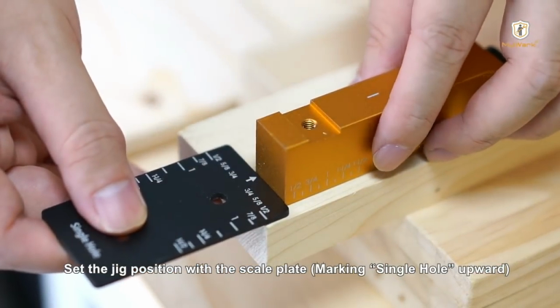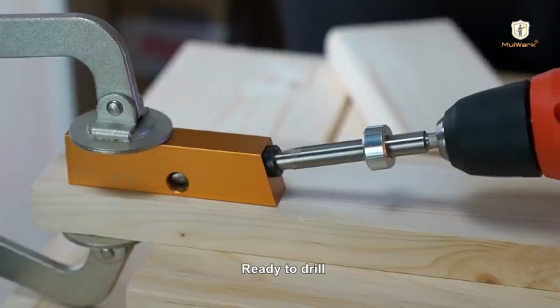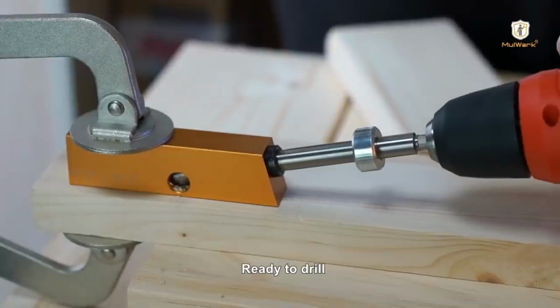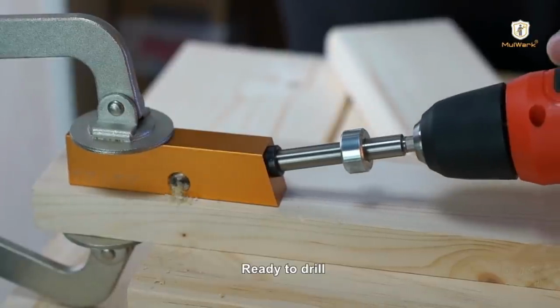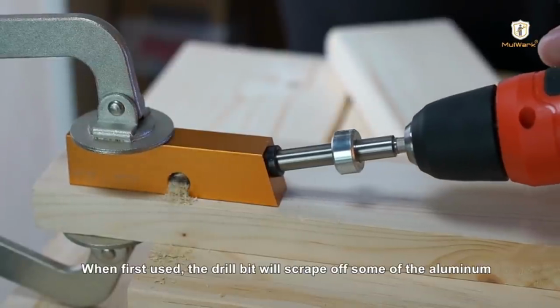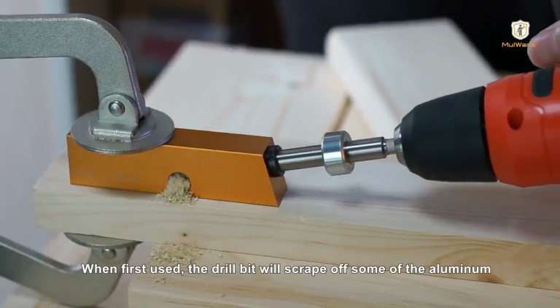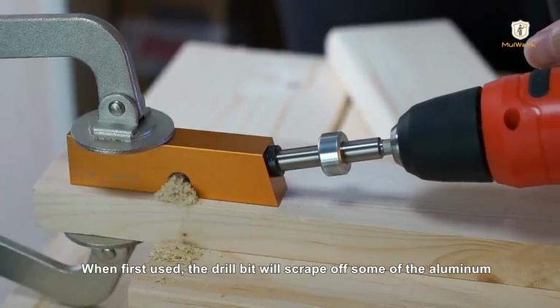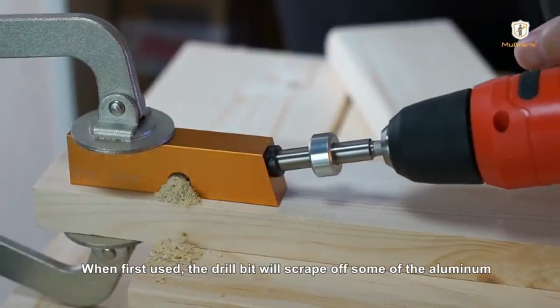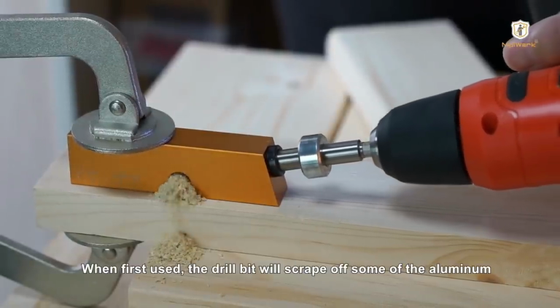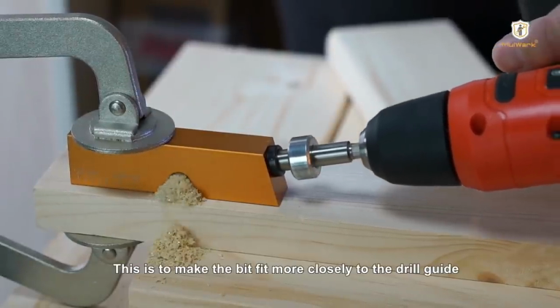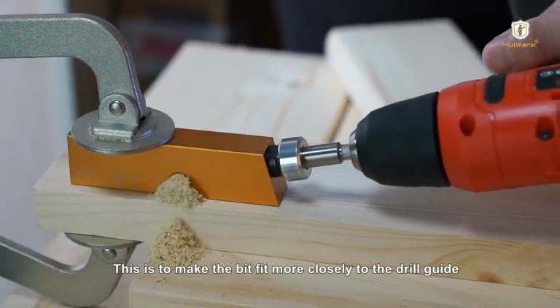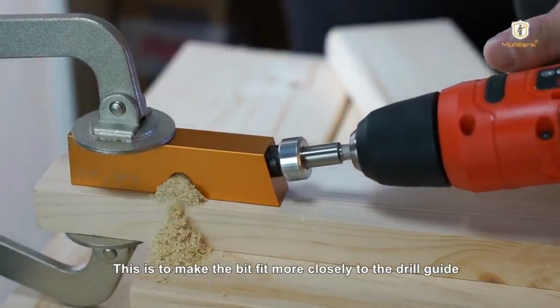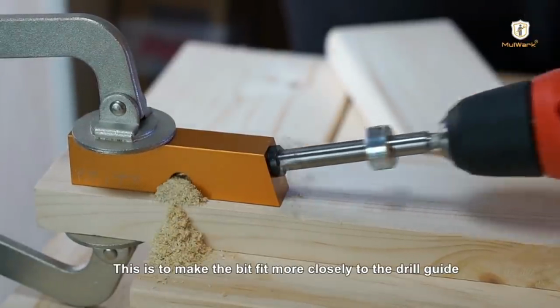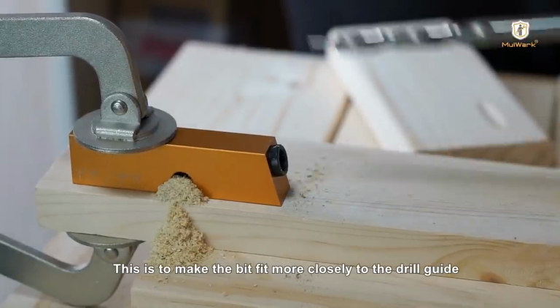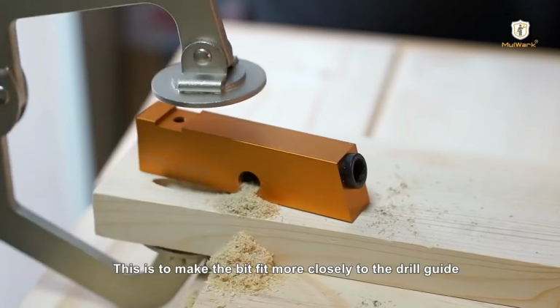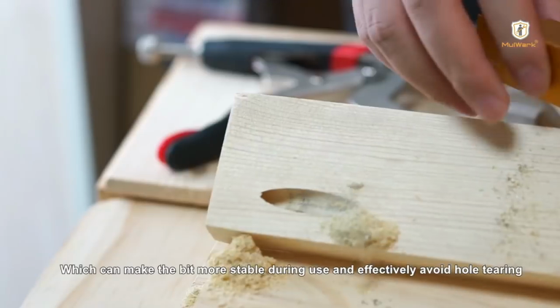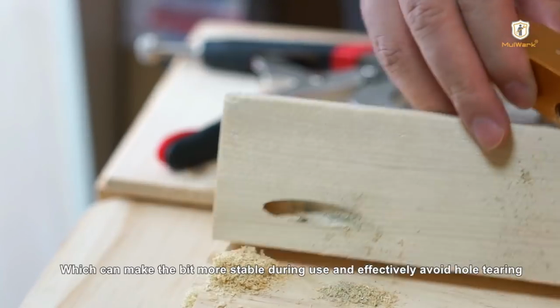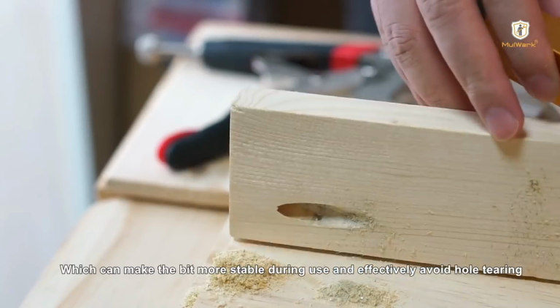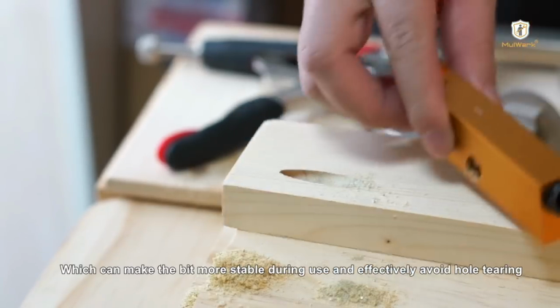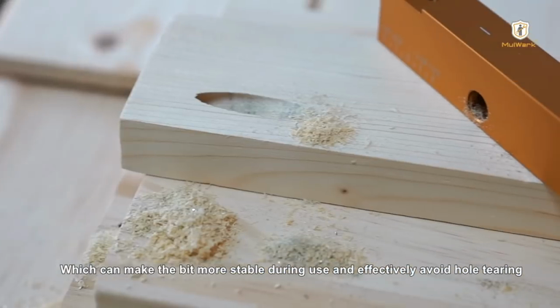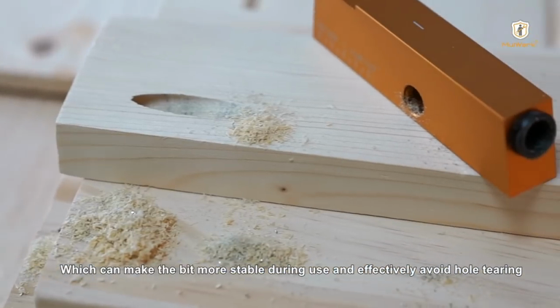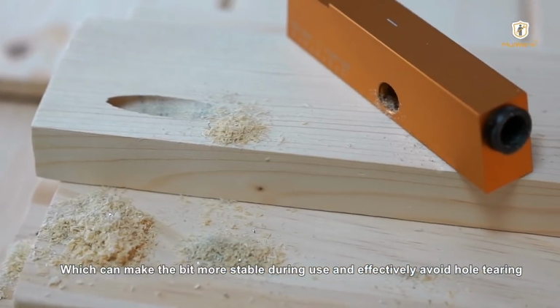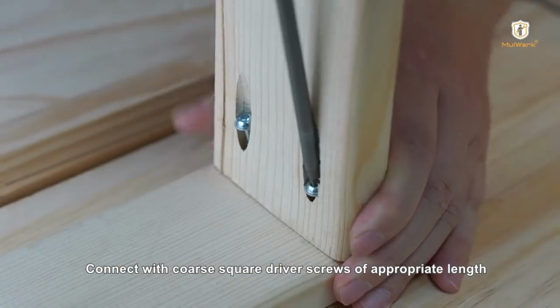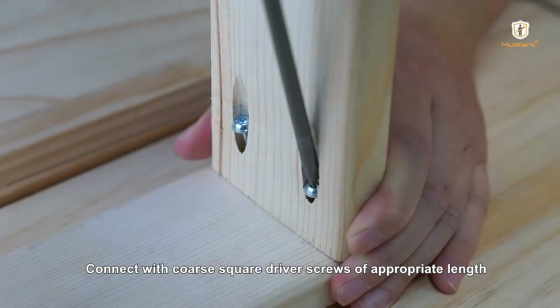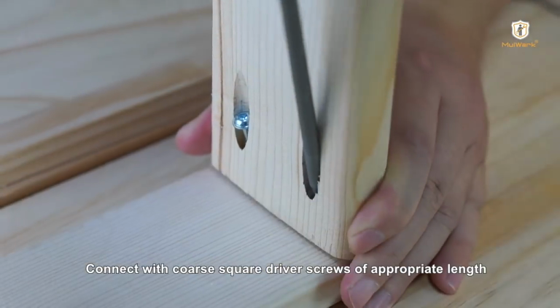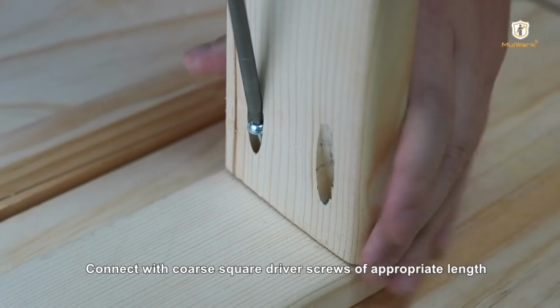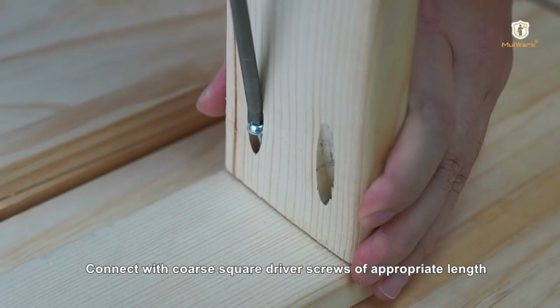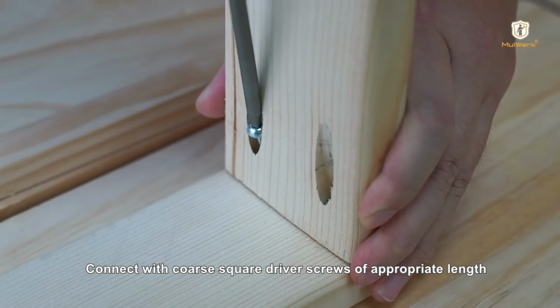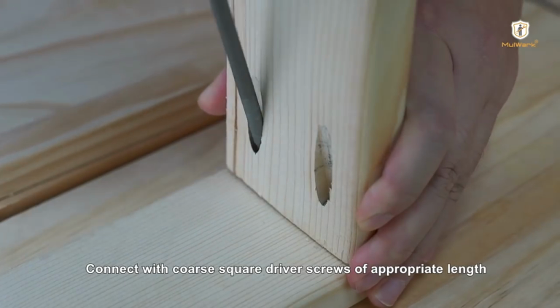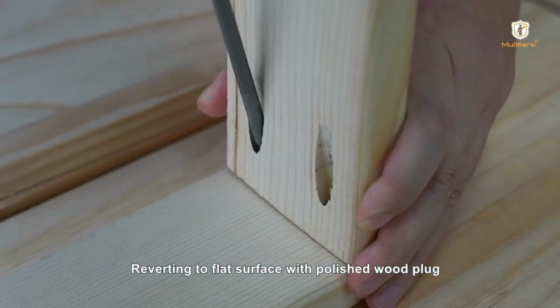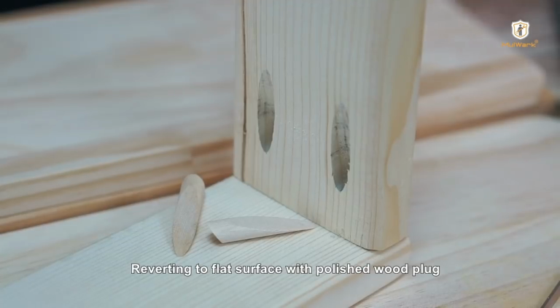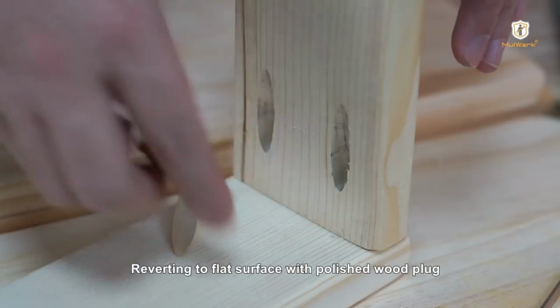This pocket hole joinery is a fast and easy option for building cabinets, furniture, fixed-inclined frames, corner joints, etc. You can use it to join two pieces of the workpiece in any configuration.